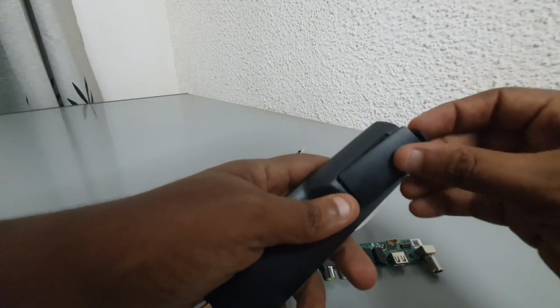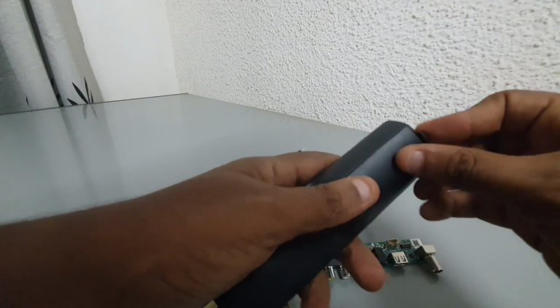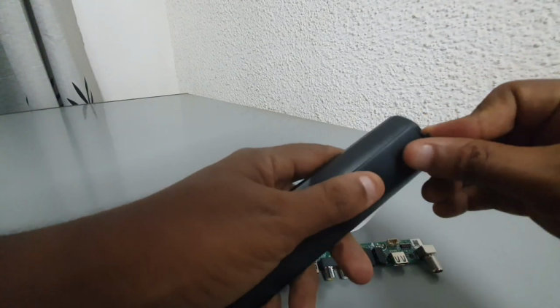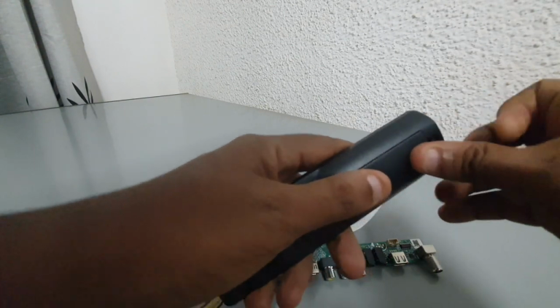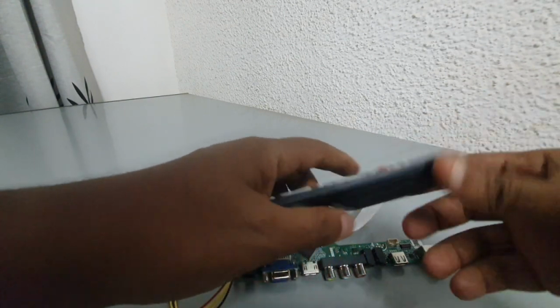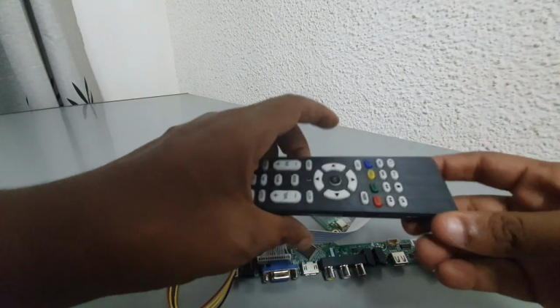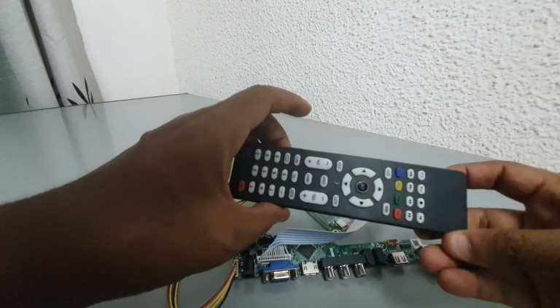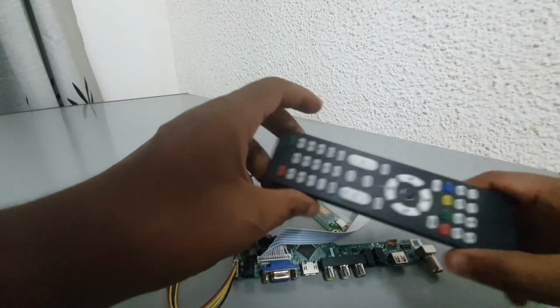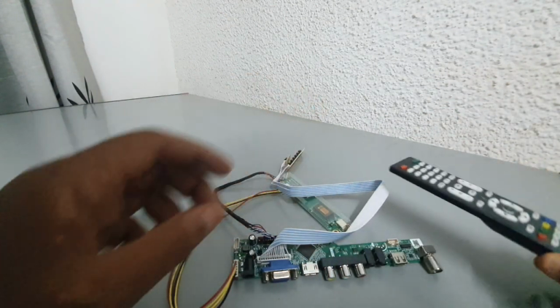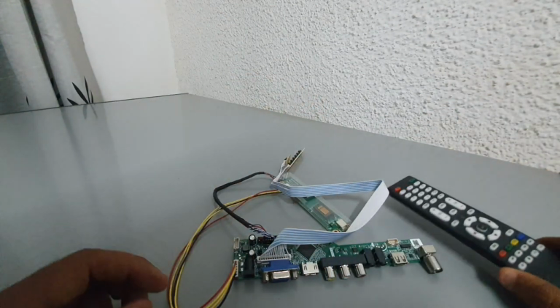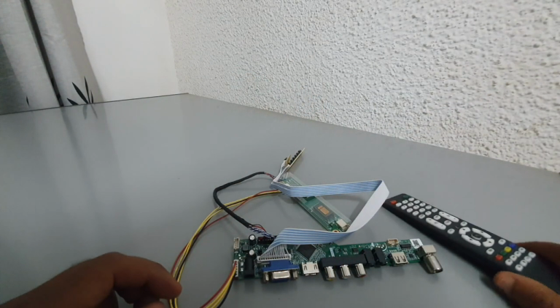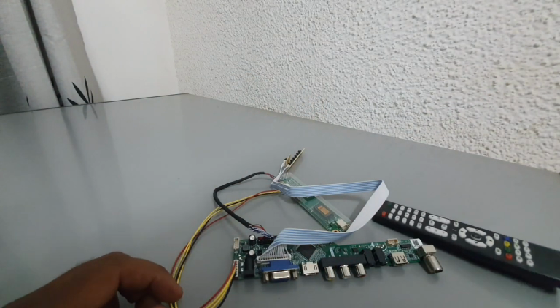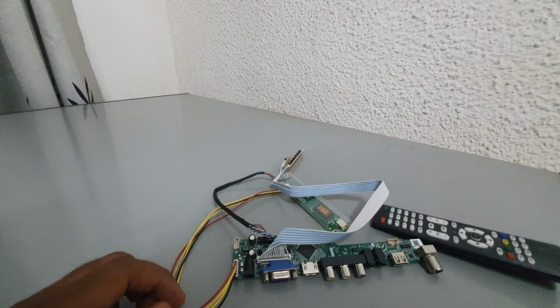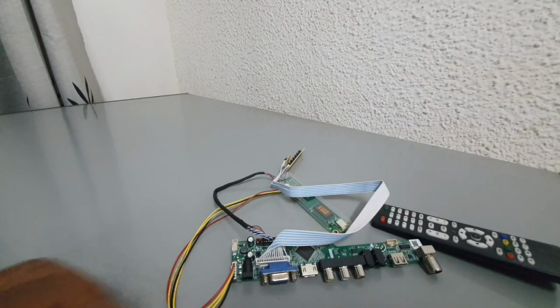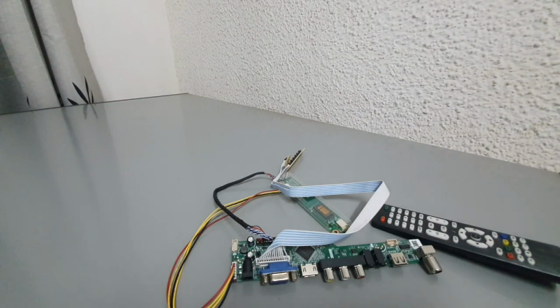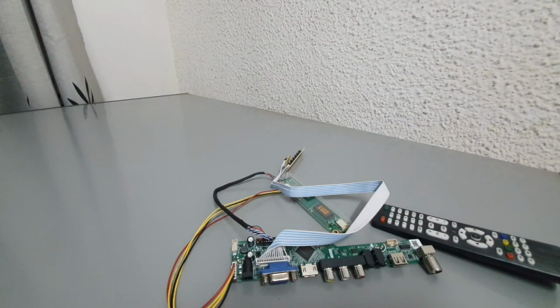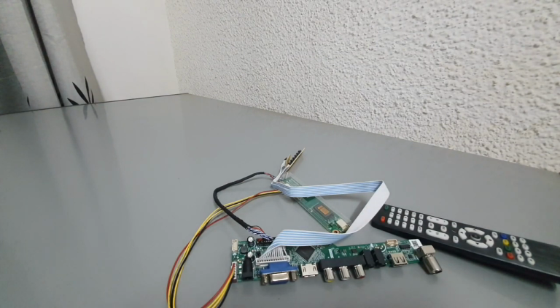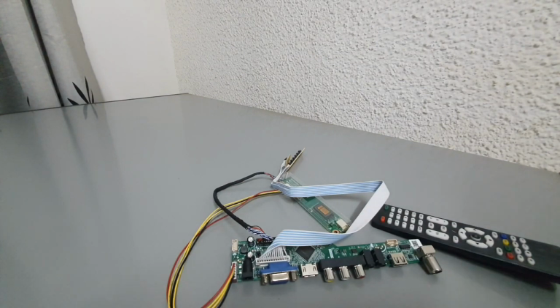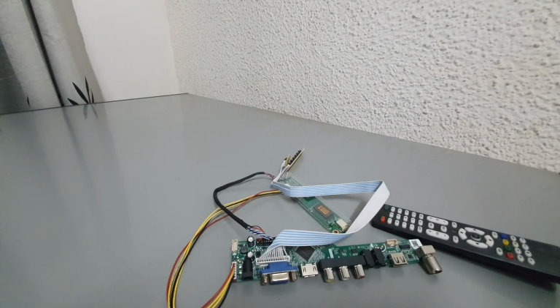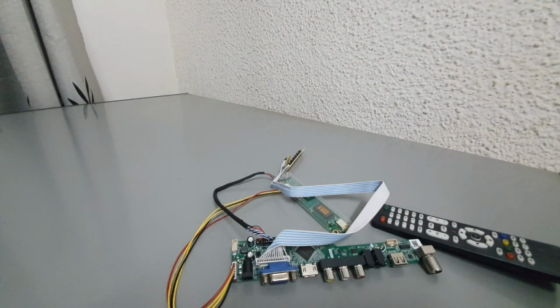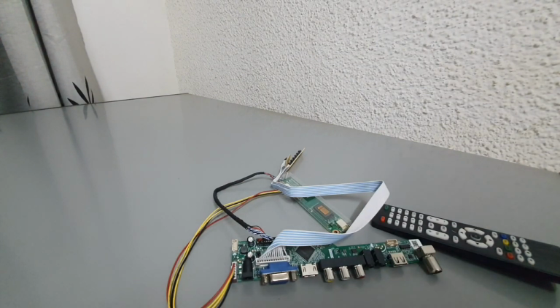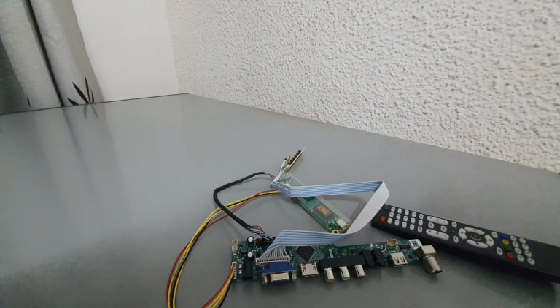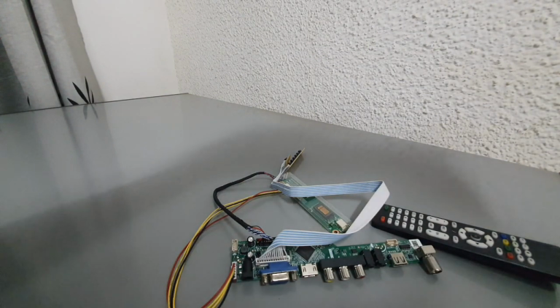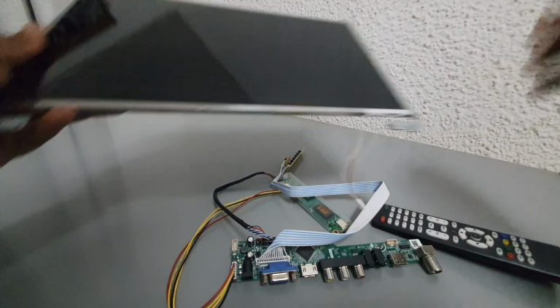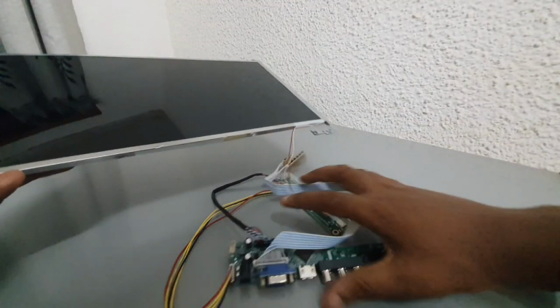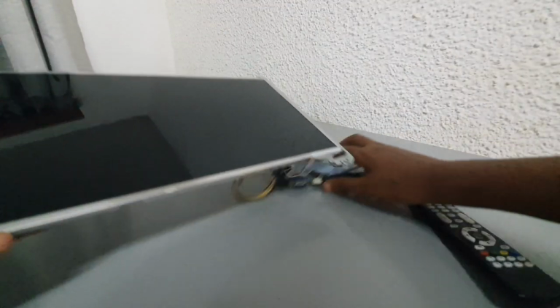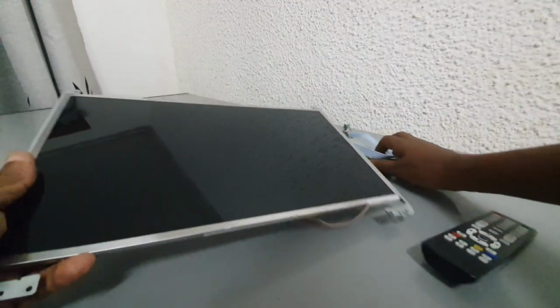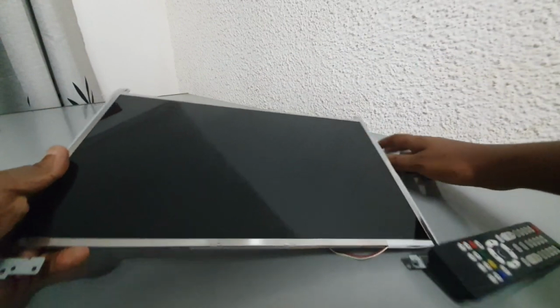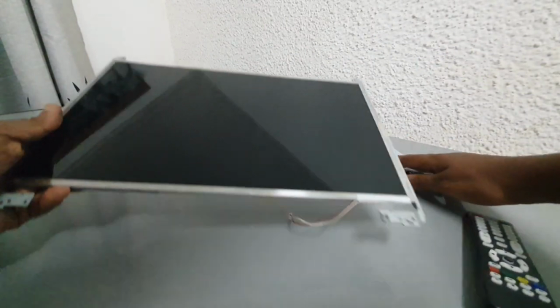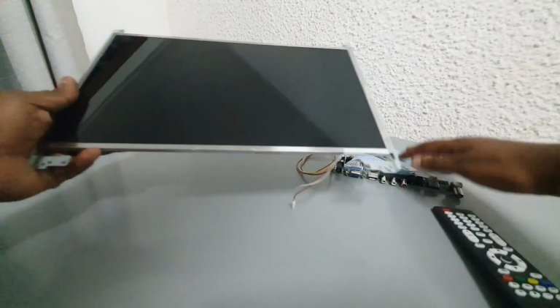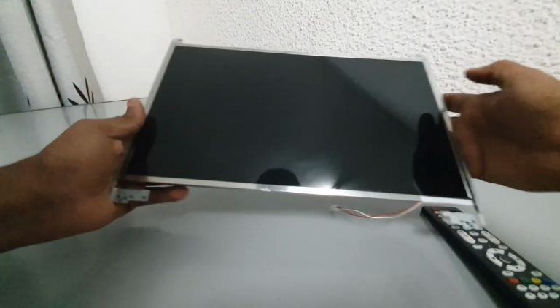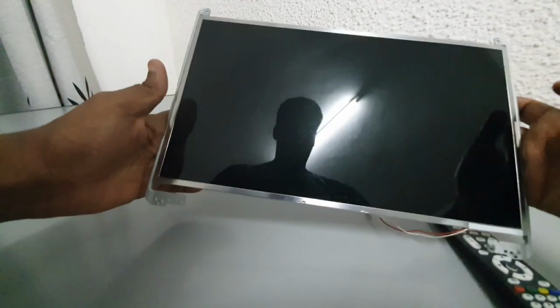I have successfully converted two screens from my 10-year-old laptops using this method and now I have two extra monitors. I hope you find this trick useful, and if you want to try it yourself, you can click on the link below to search for your board.